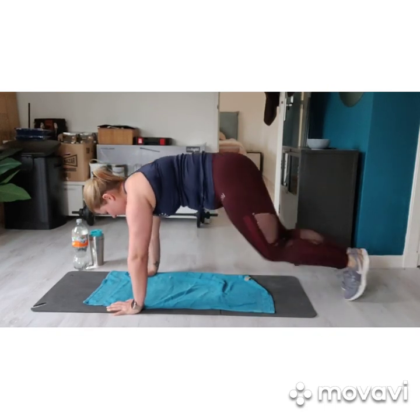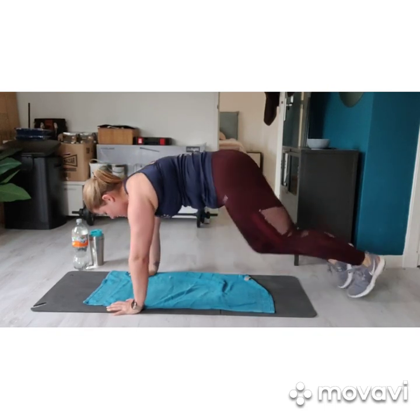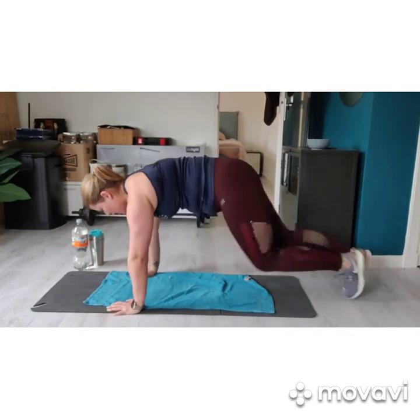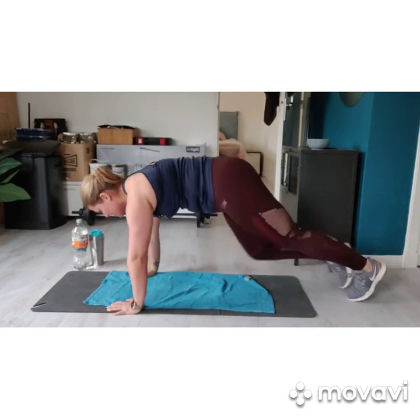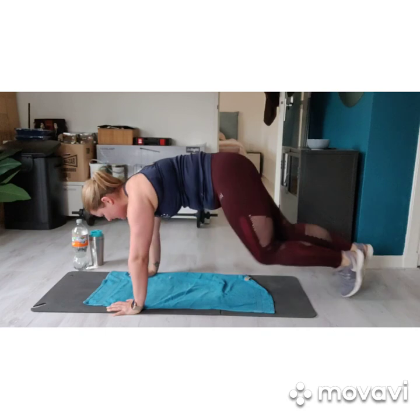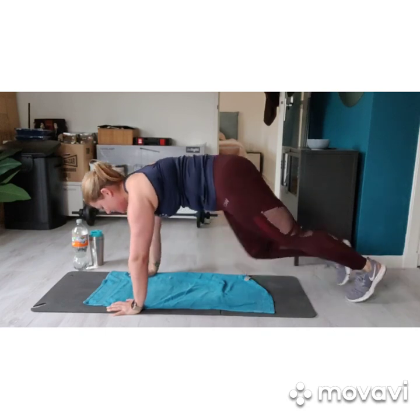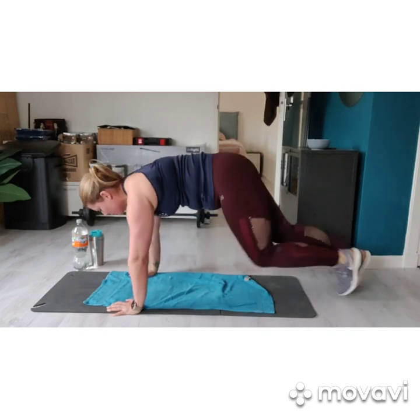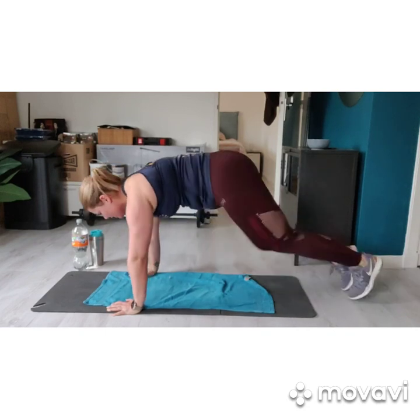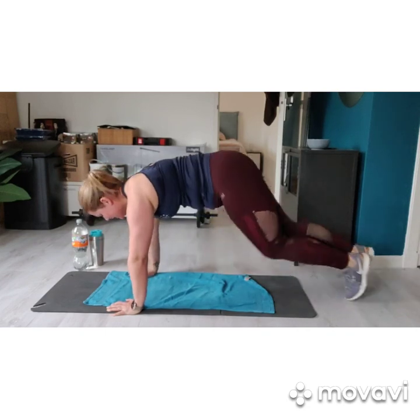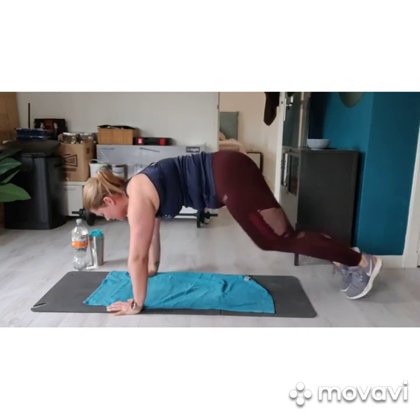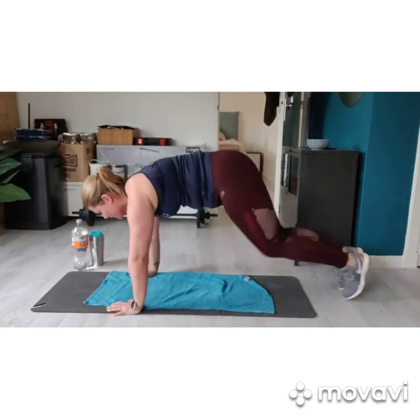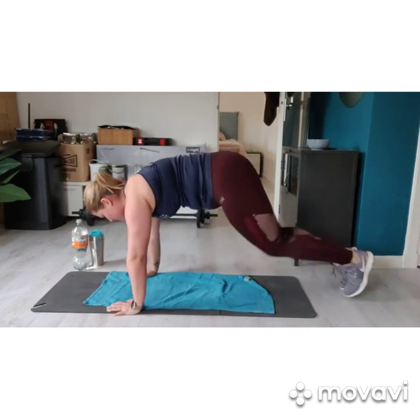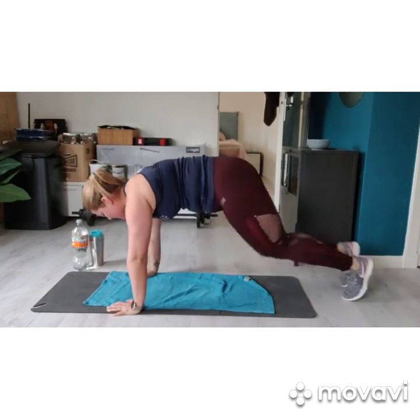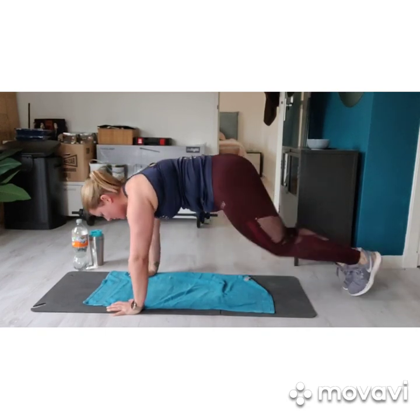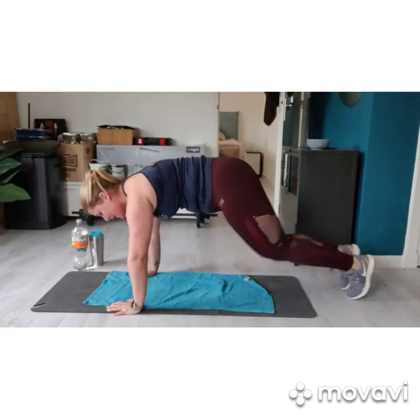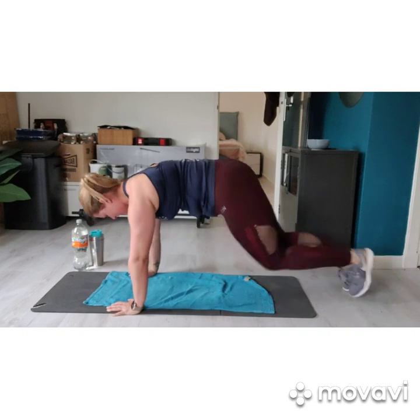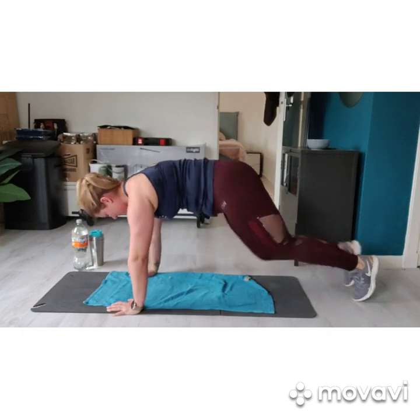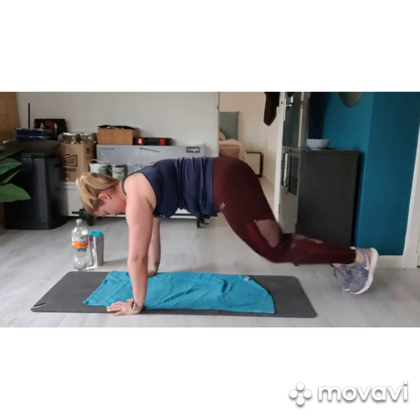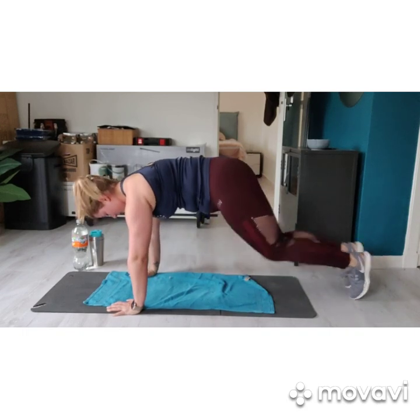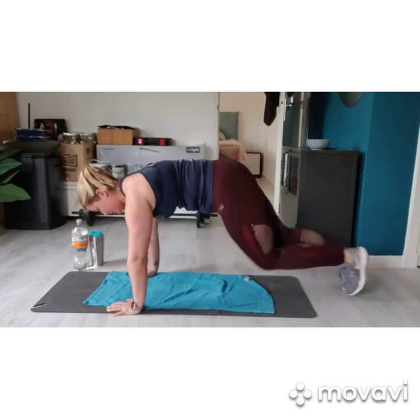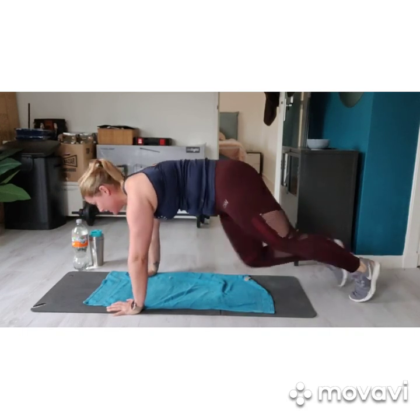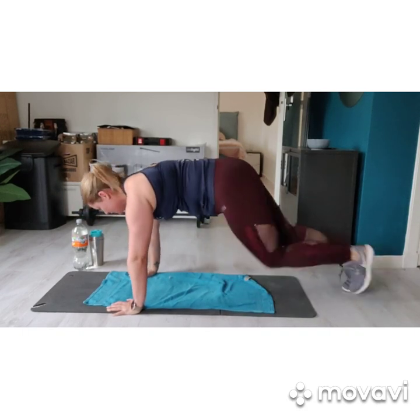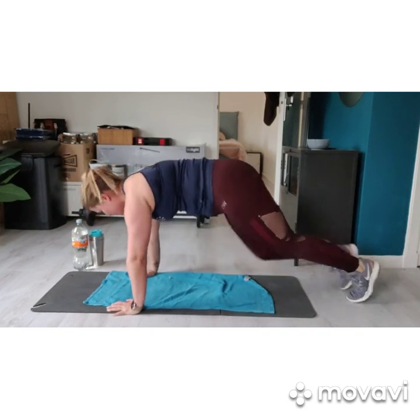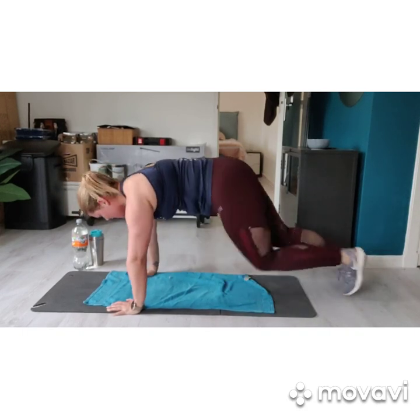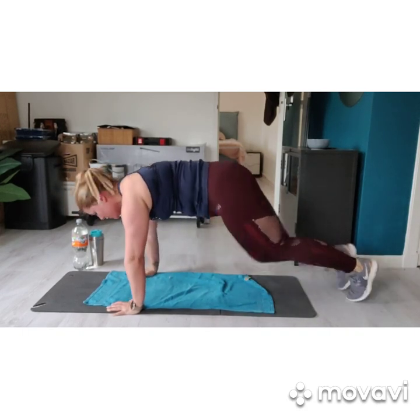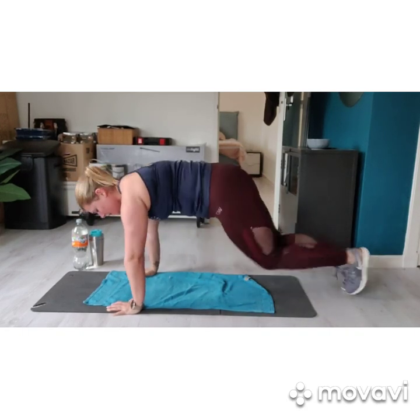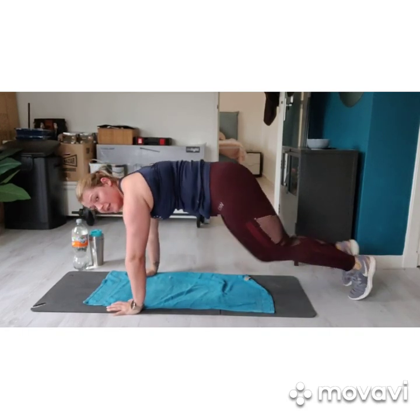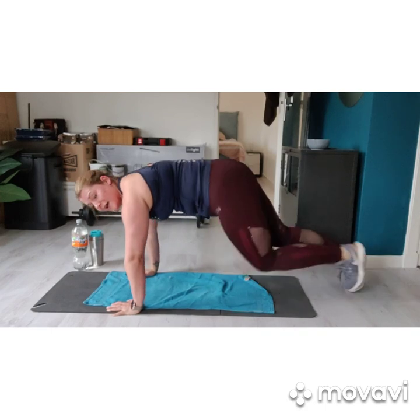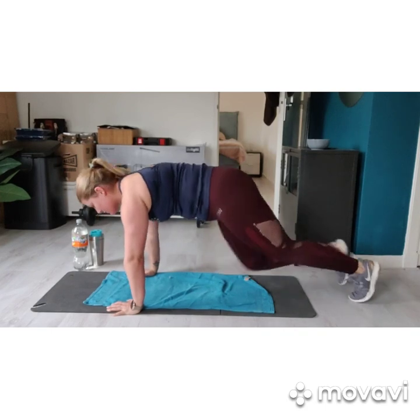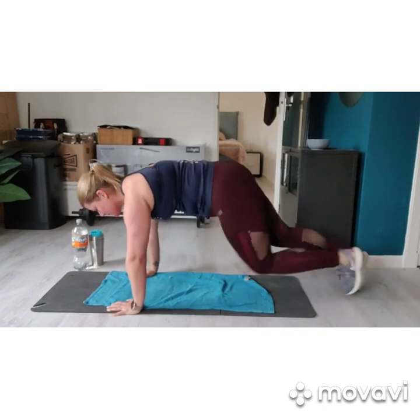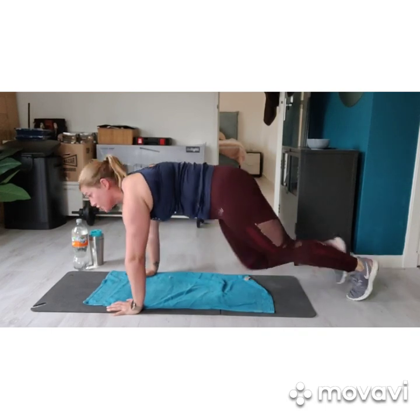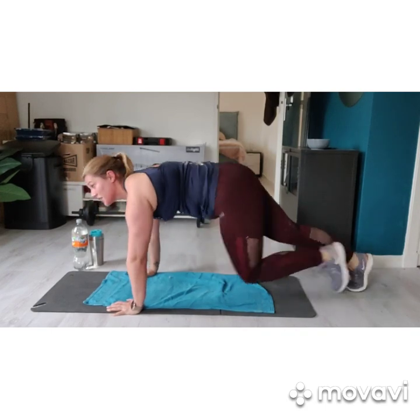Try to go as hard as you can. But remember, this workout lasts for 10 minutes, so we need the energy. Try to keep tension in your core. Hands right beneath your shoulders.